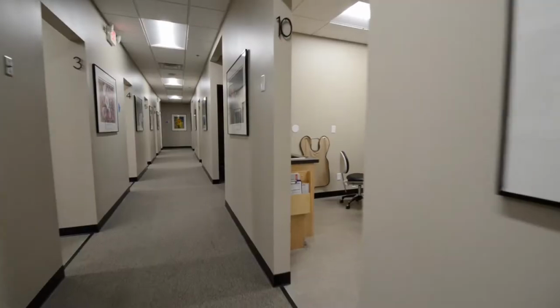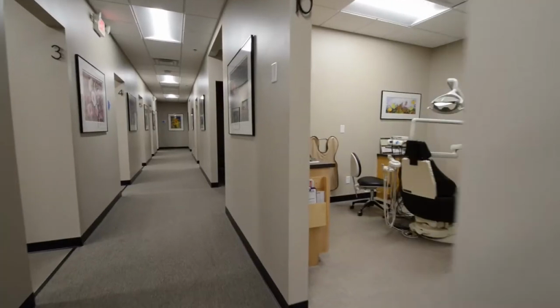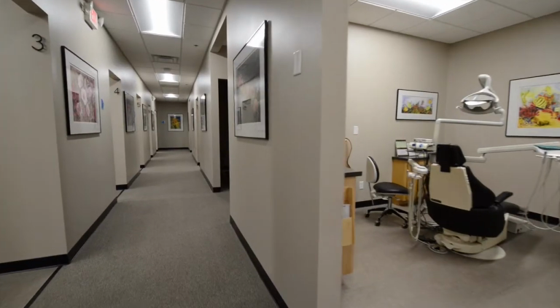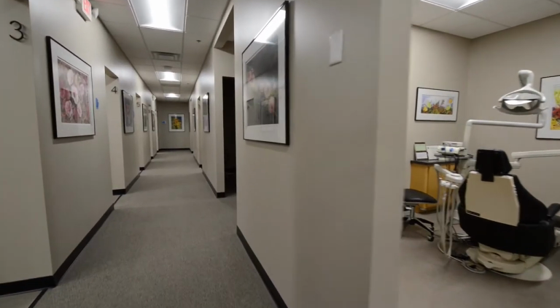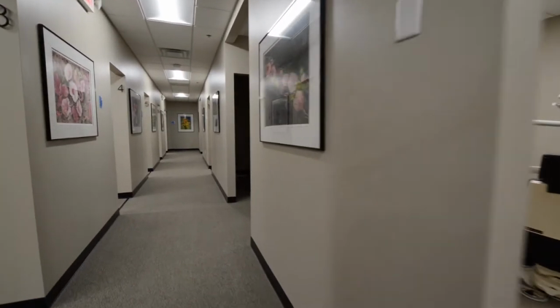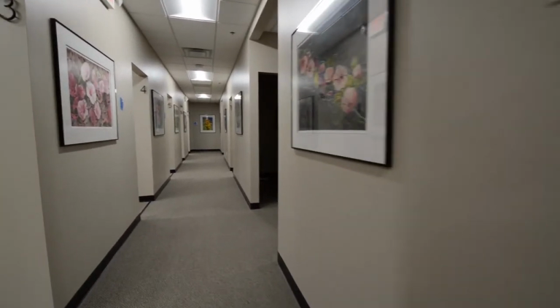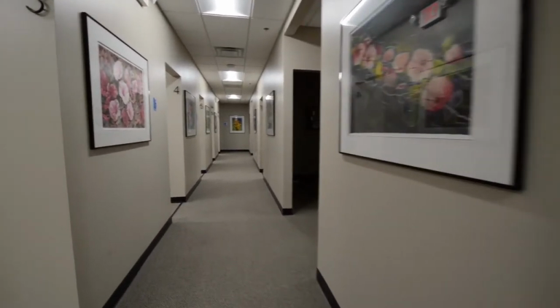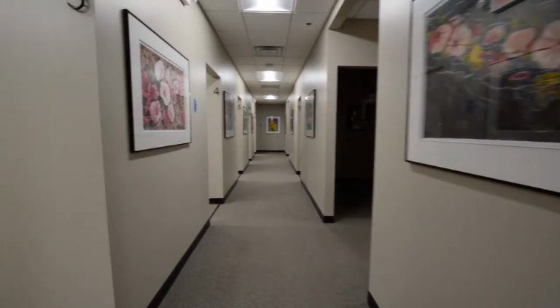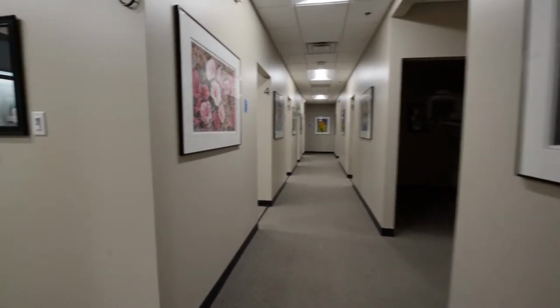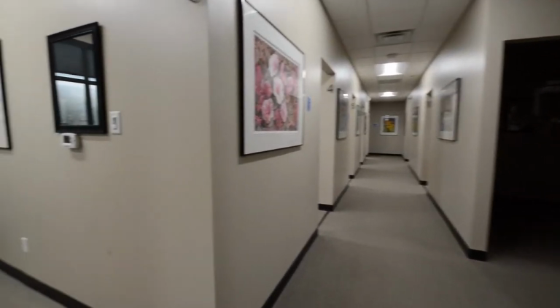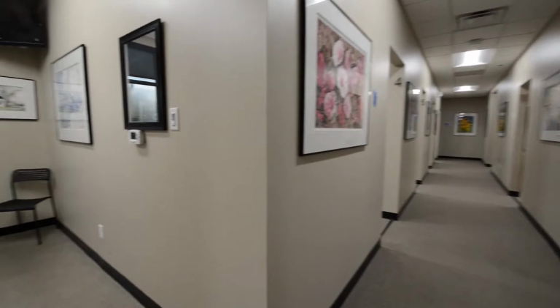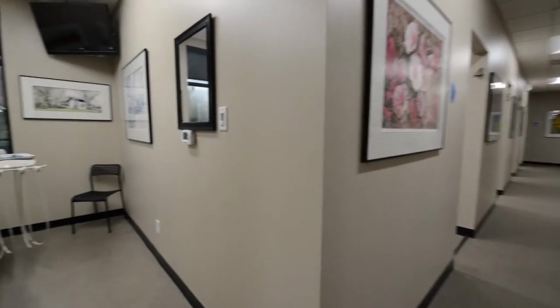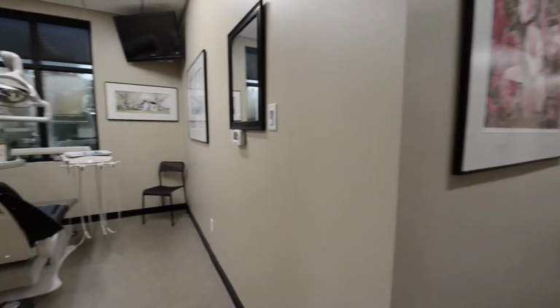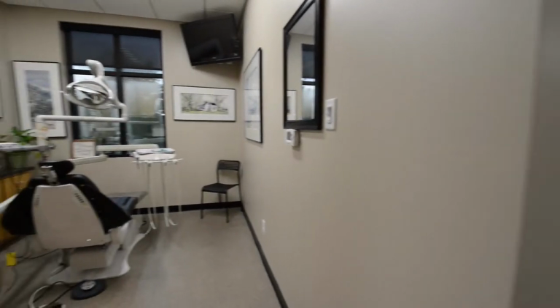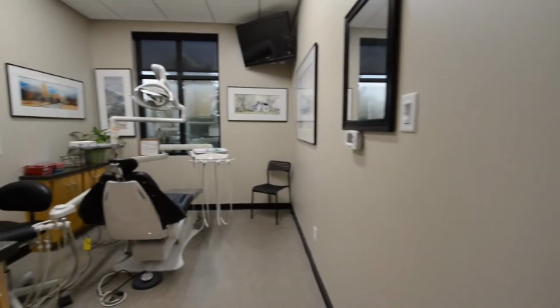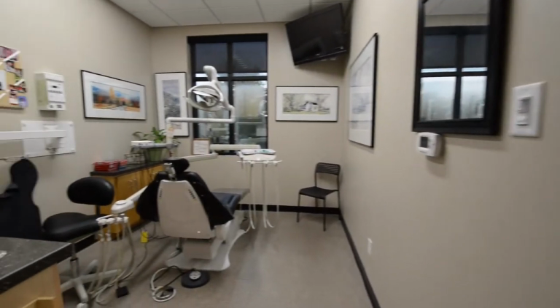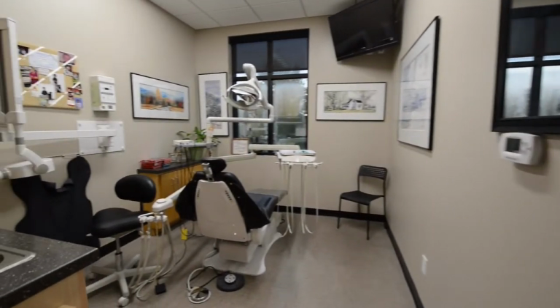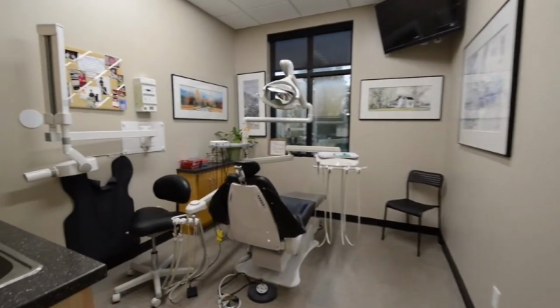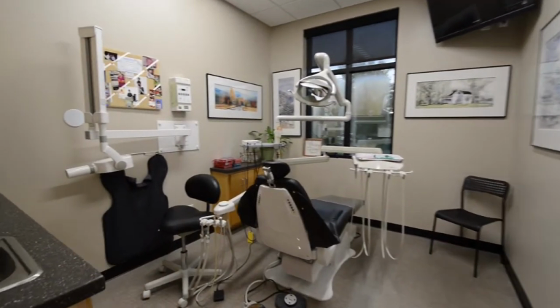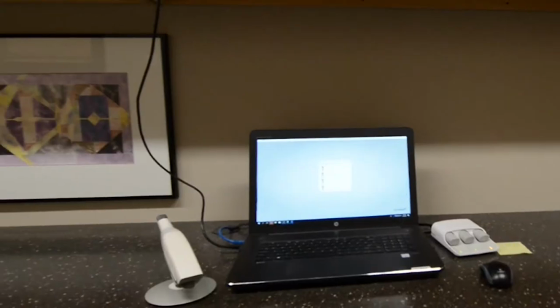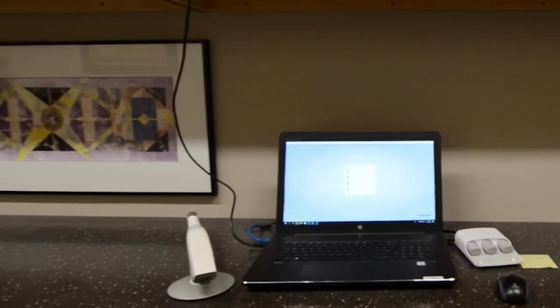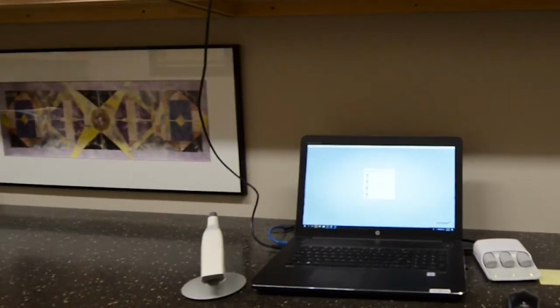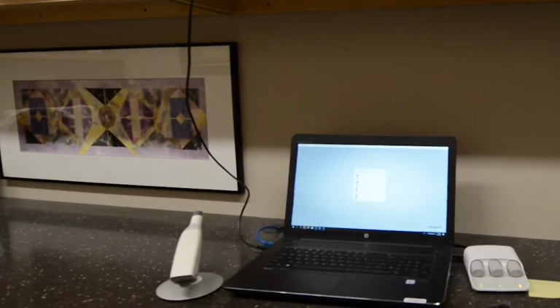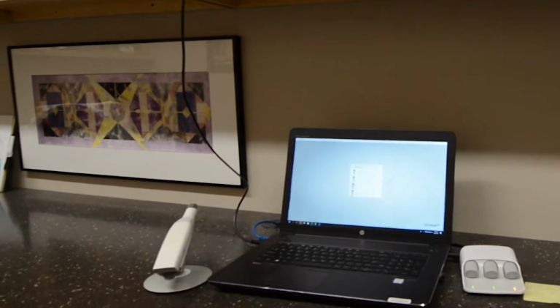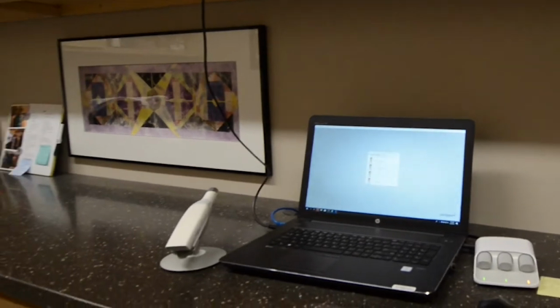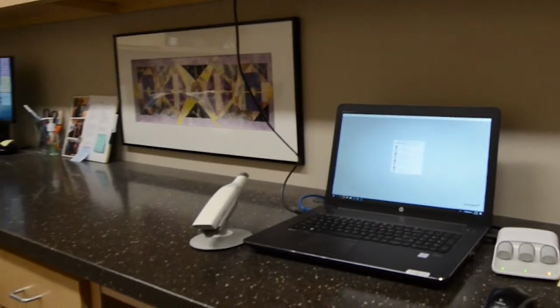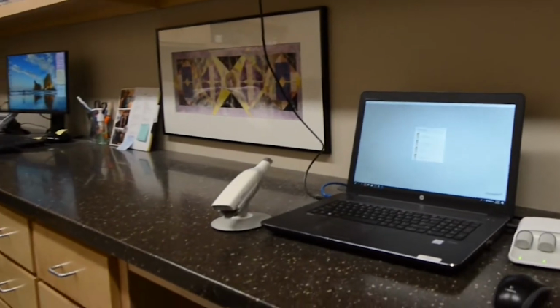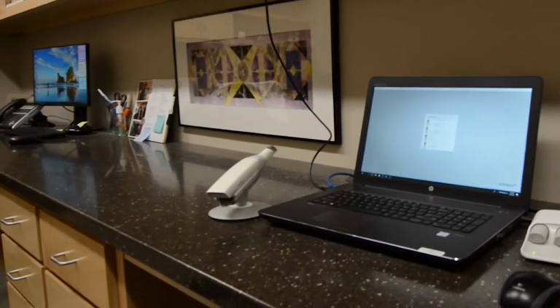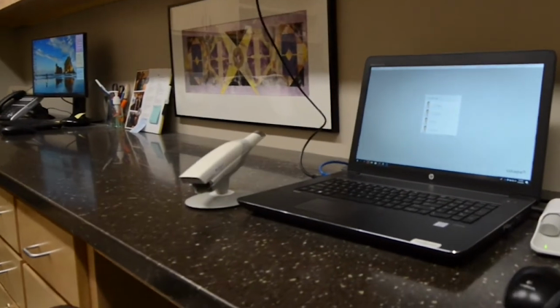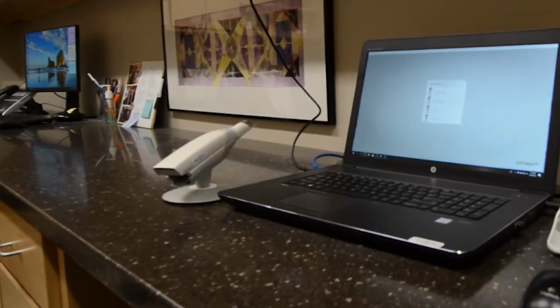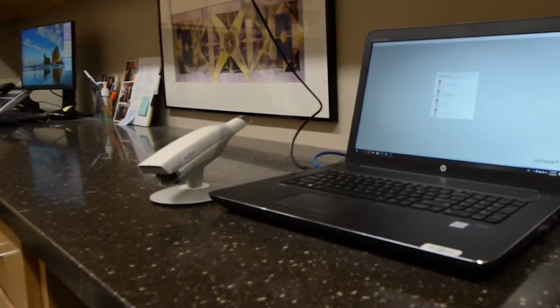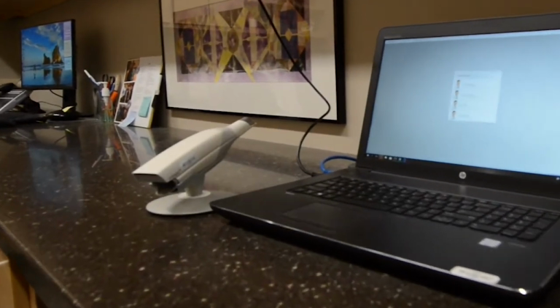The general dentist offers cosmetic dentistry, sedation dentistry, dental implants, and wisdom teeth removal. This location offers the latest in technology, such as impressionless digital scanners to make your visit more comfortable.